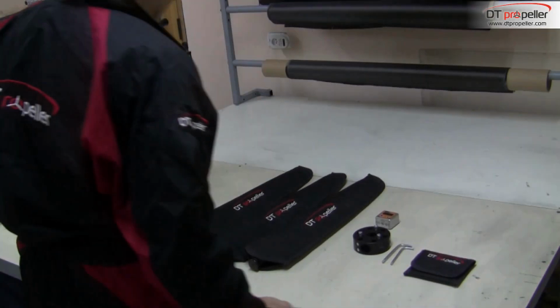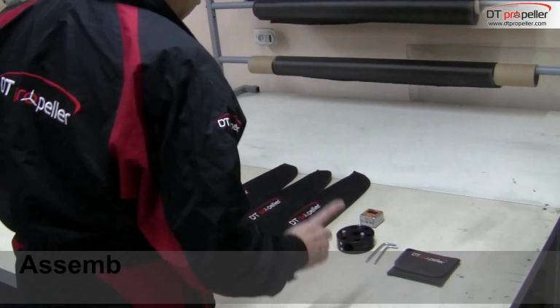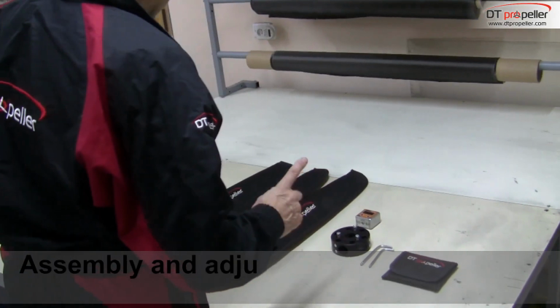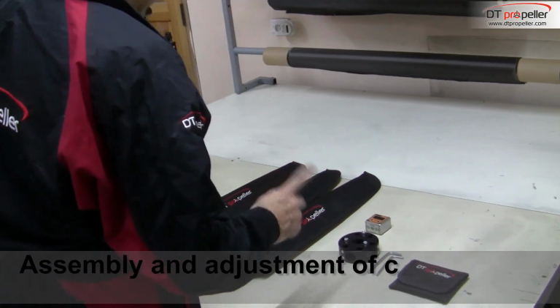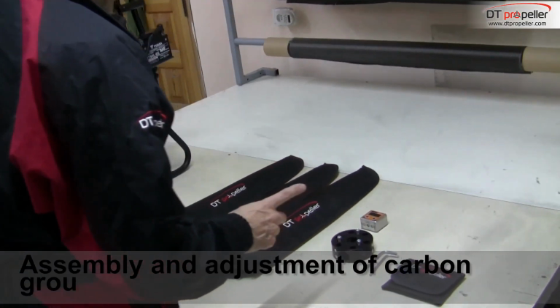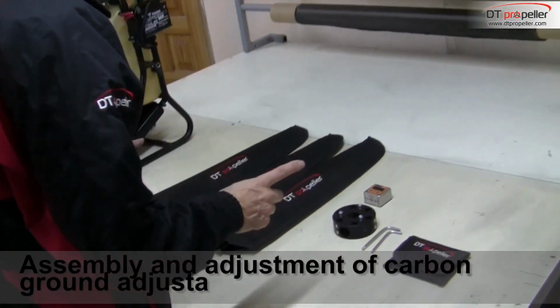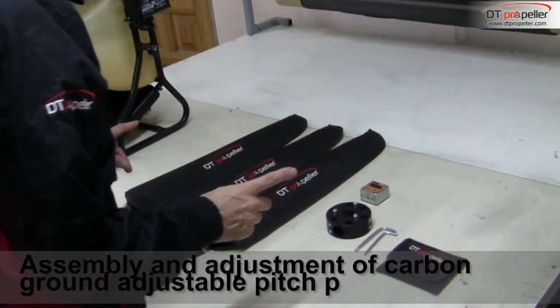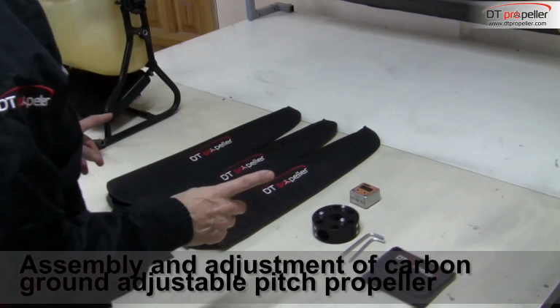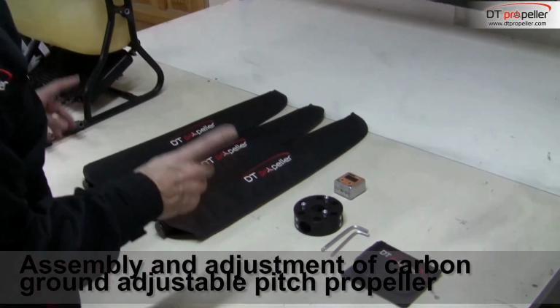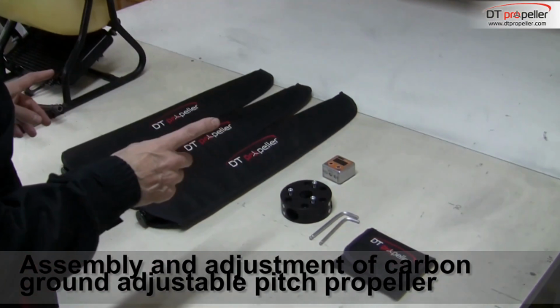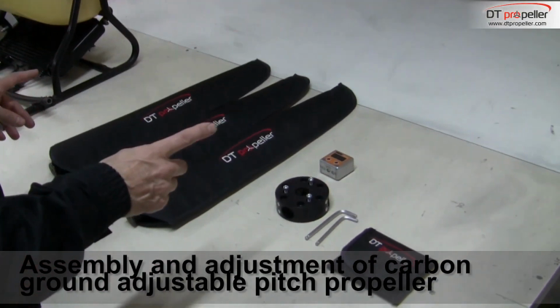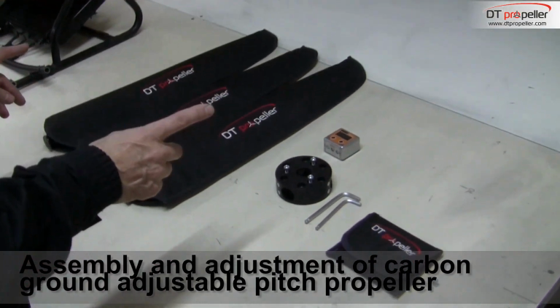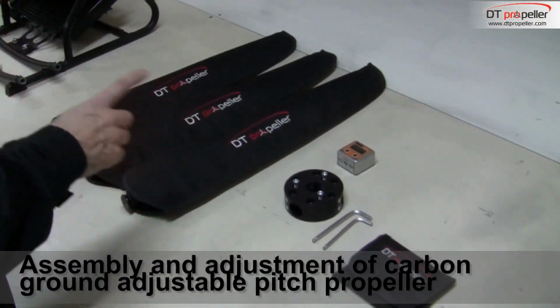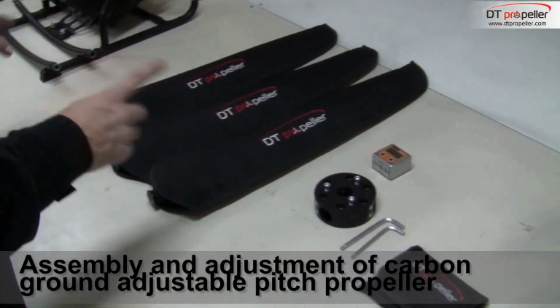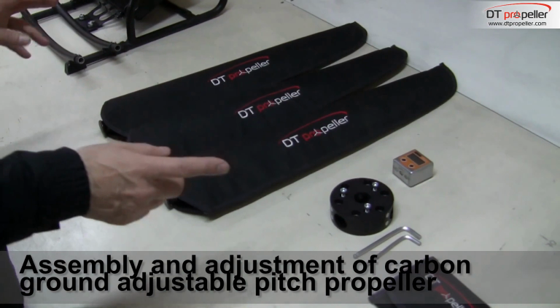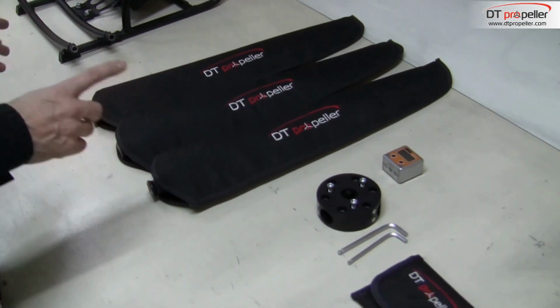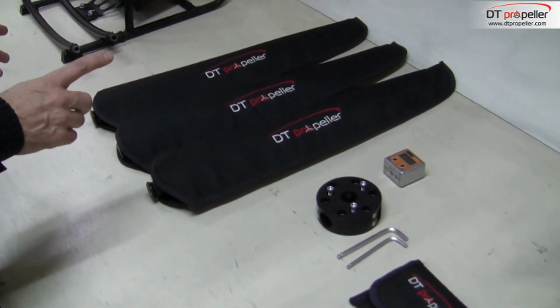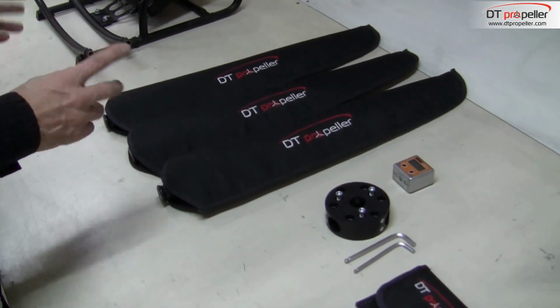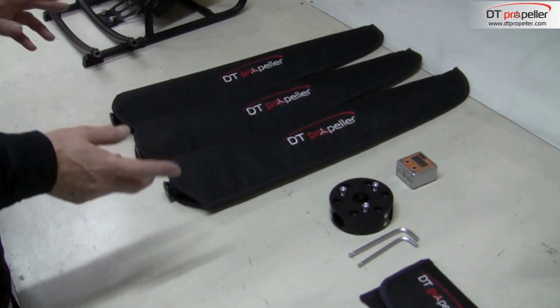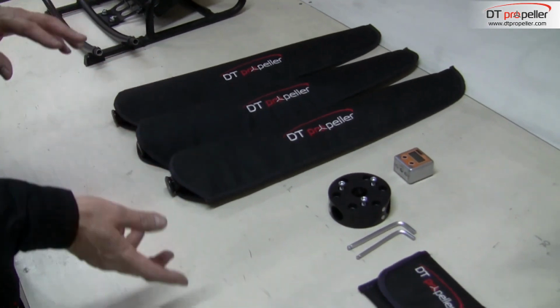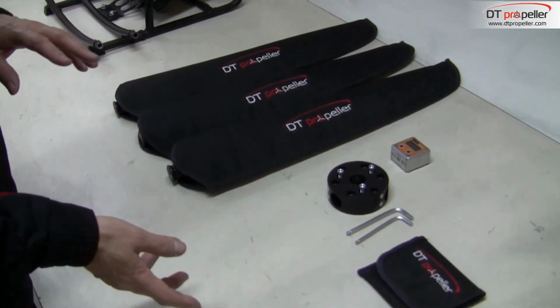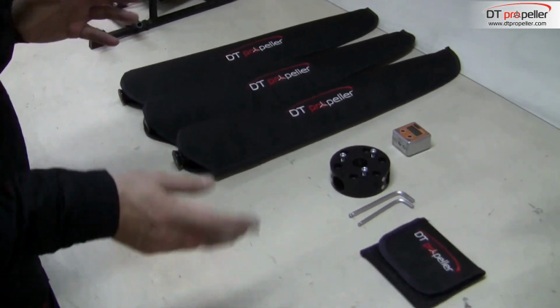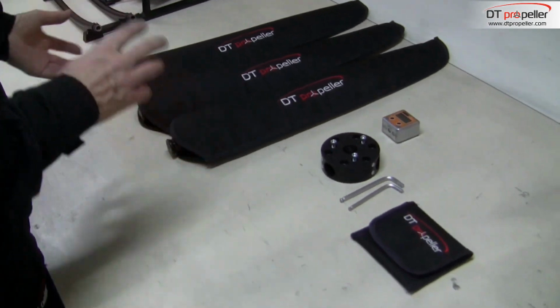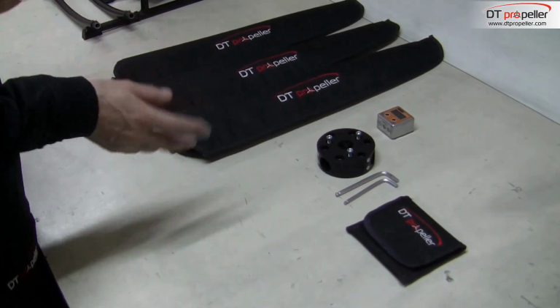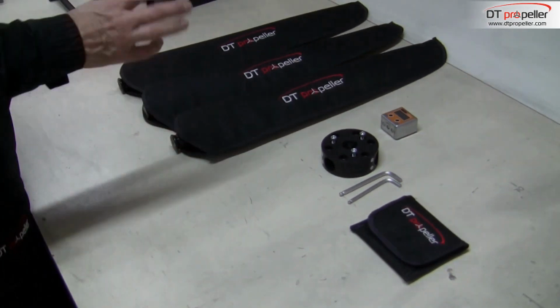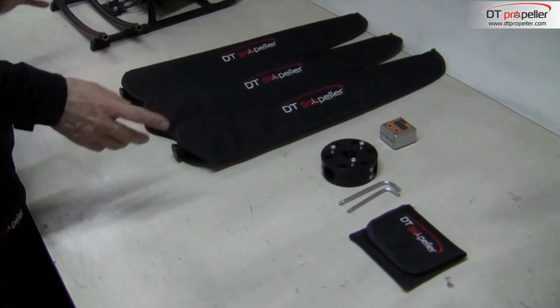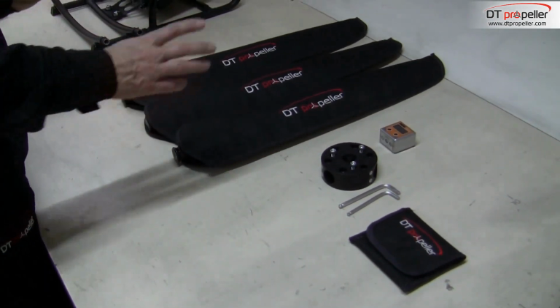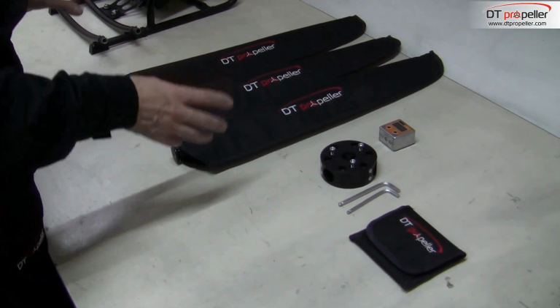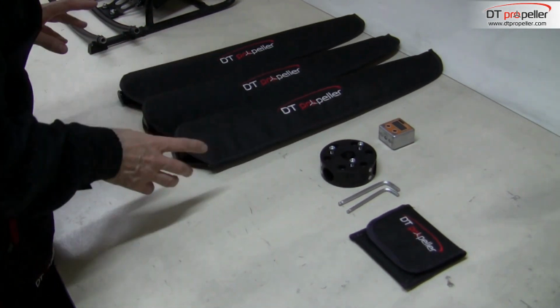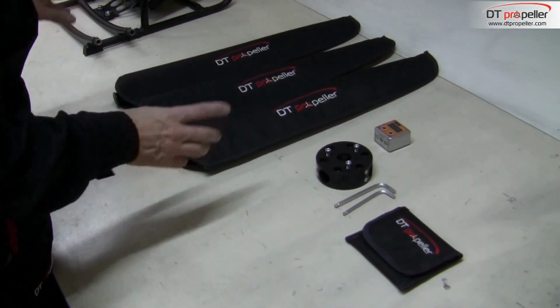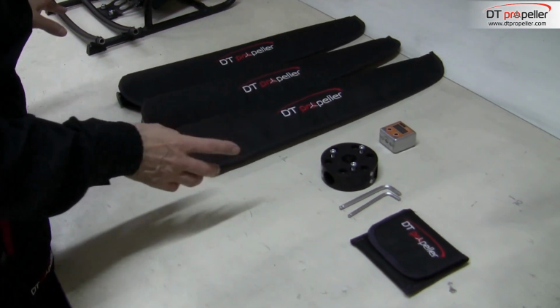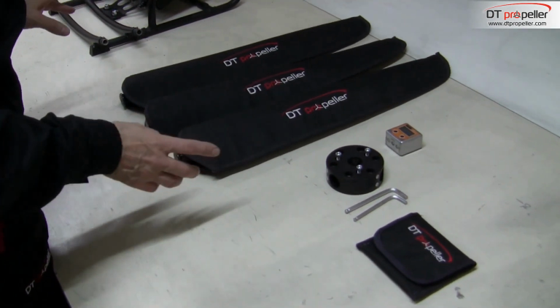In this video I will show you how to assemble a ground adjustable pitch propeller. The assembly process is the same regardless of the number of blades.